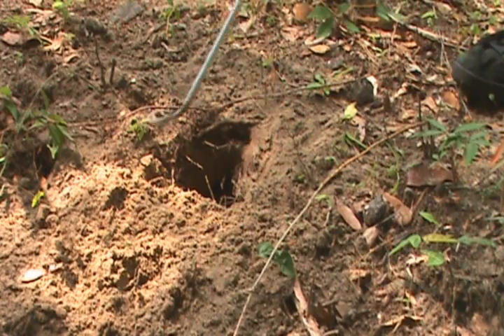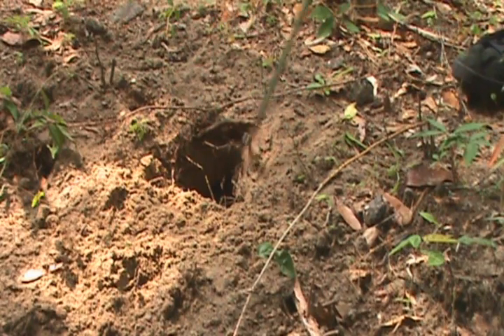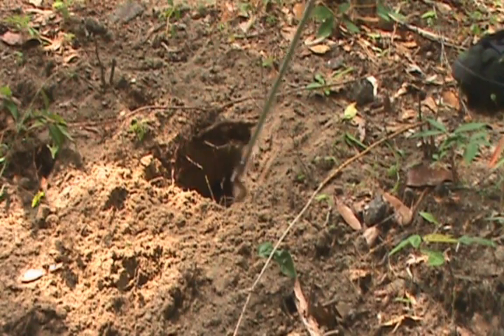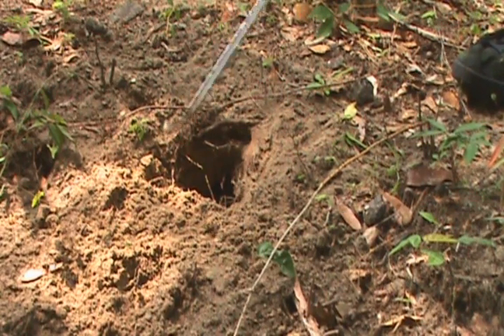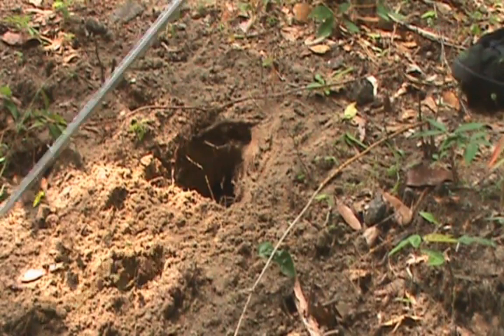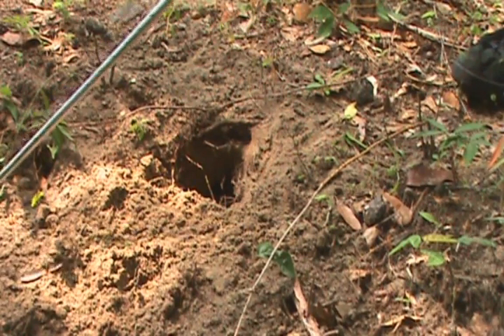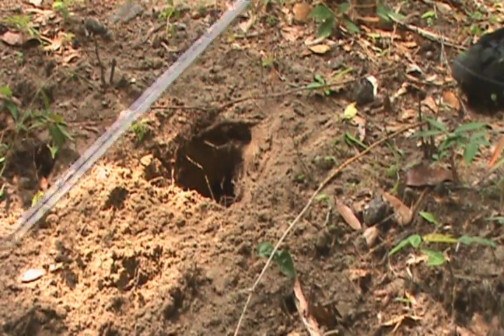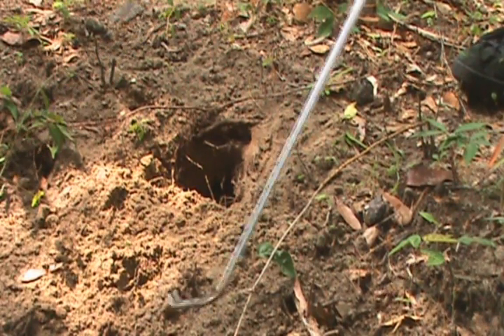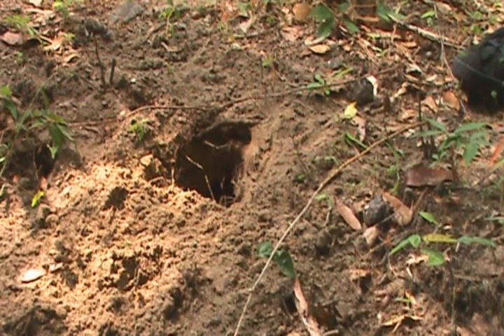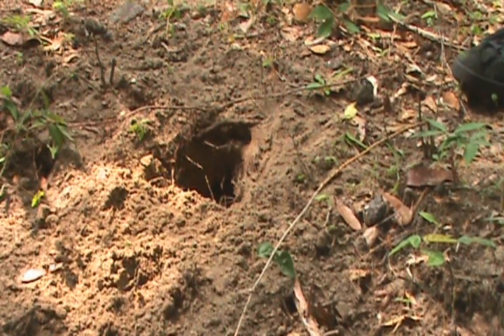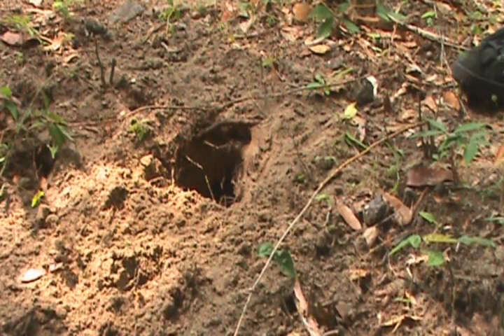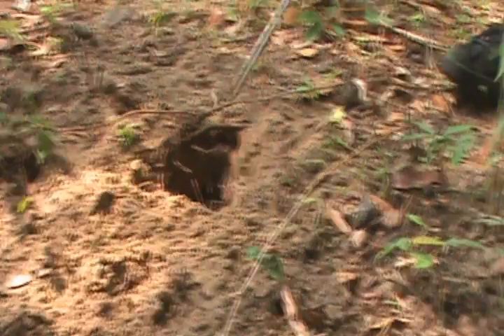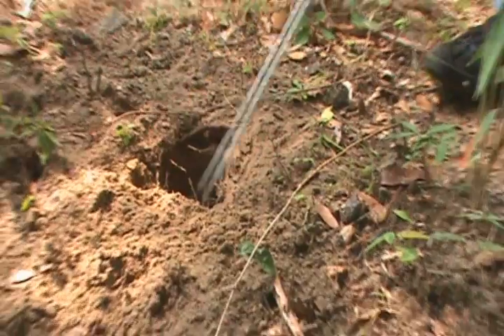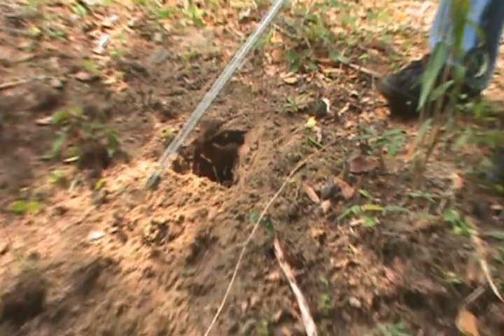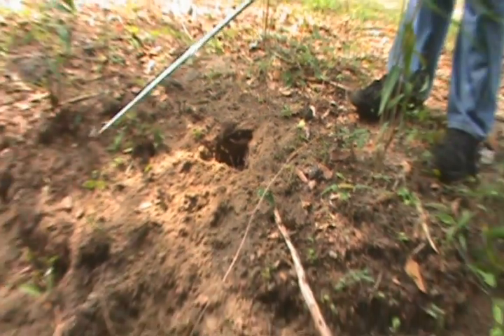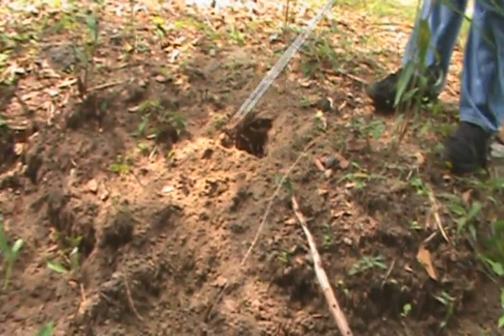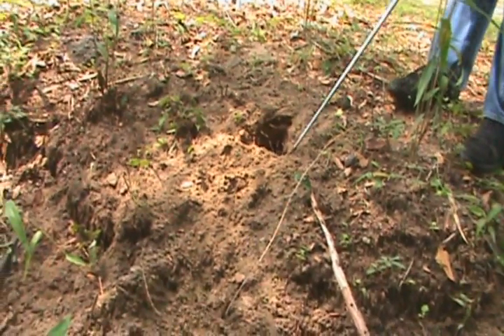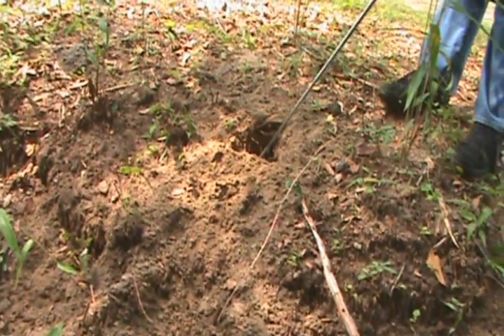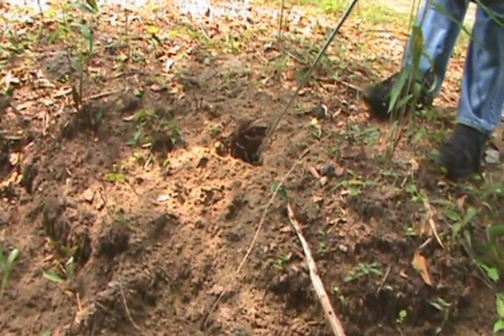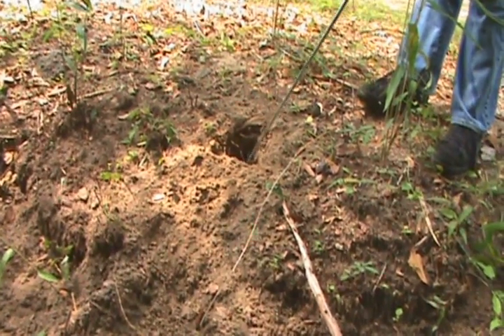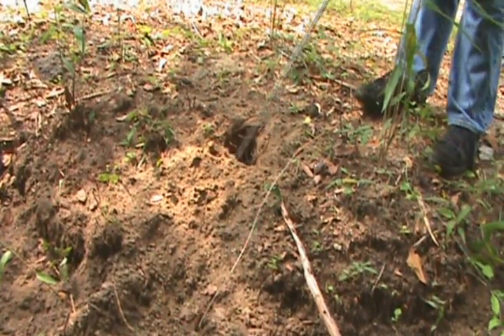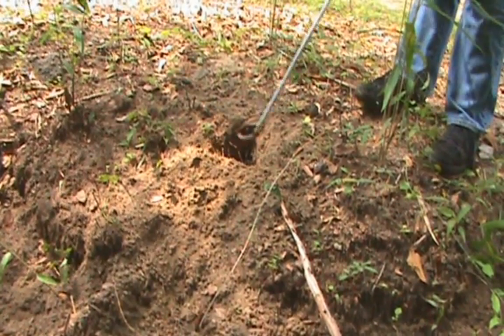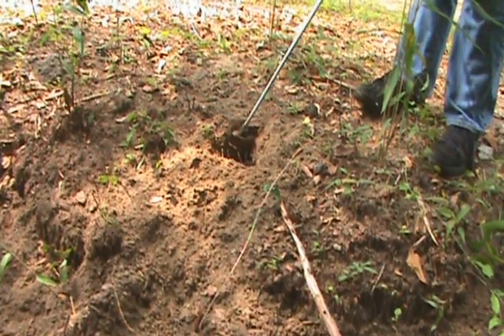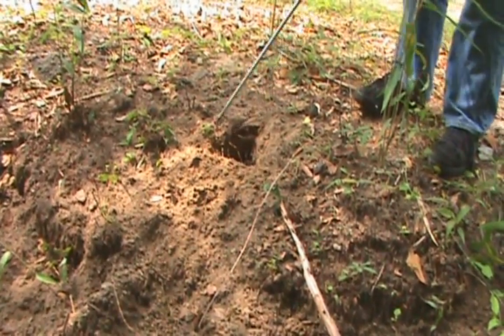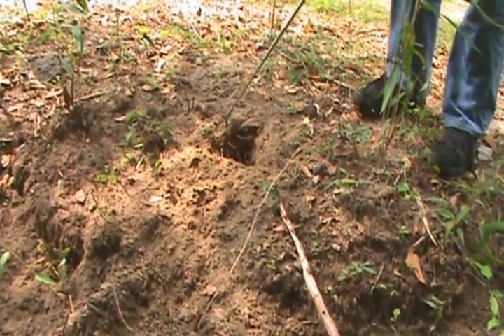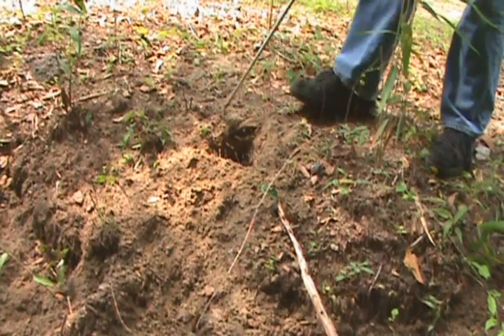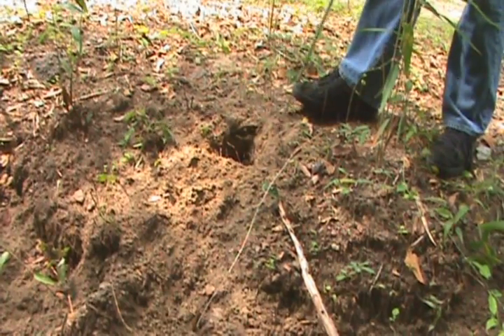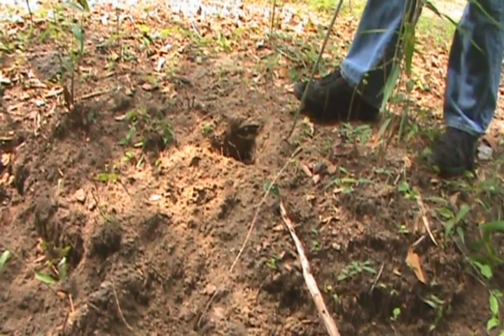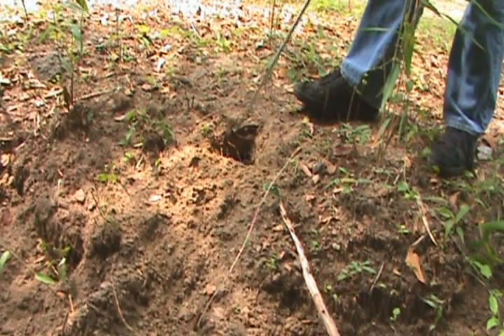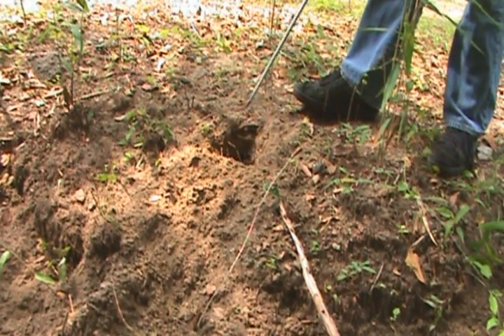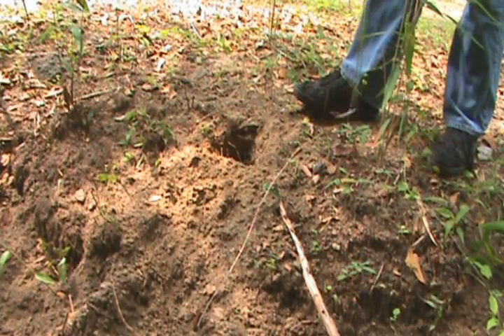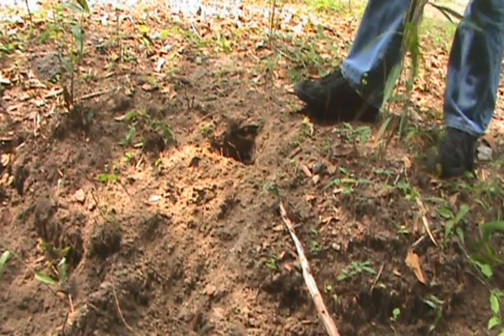Seems like snapping turtles have been laying eggs in here. You can see they've all been dug up by predators. You think they dug it up? You know what could have dug these? A kingsnake. And that would explain why there's no eggshells.